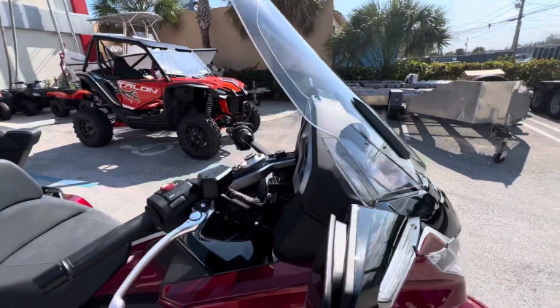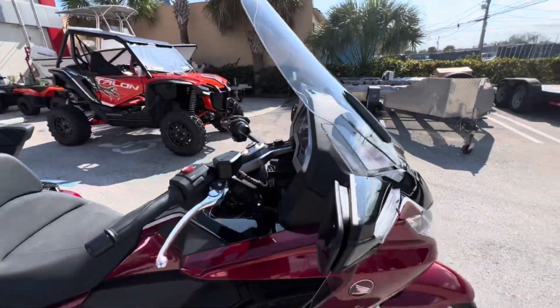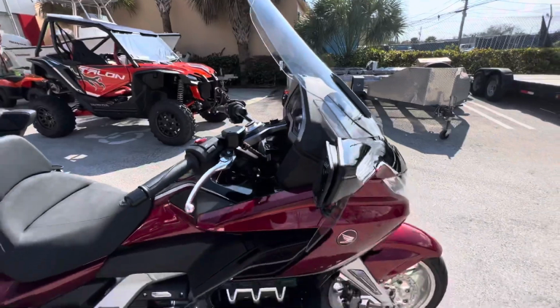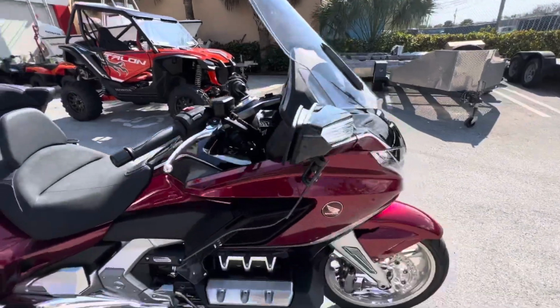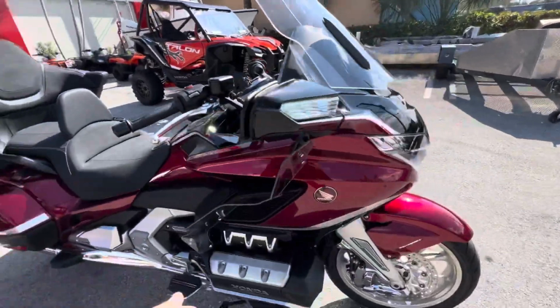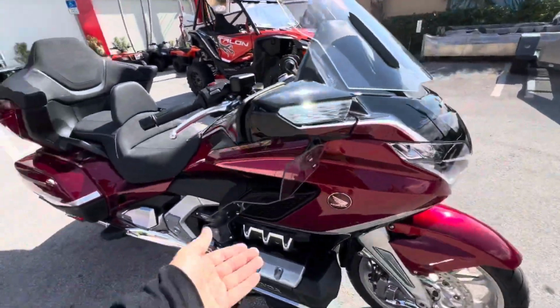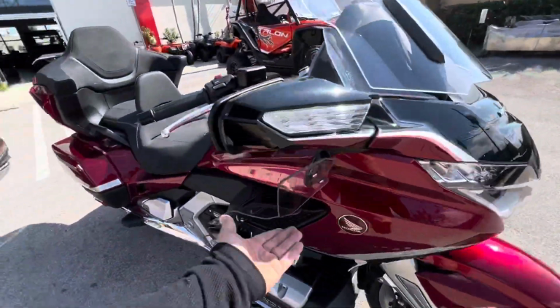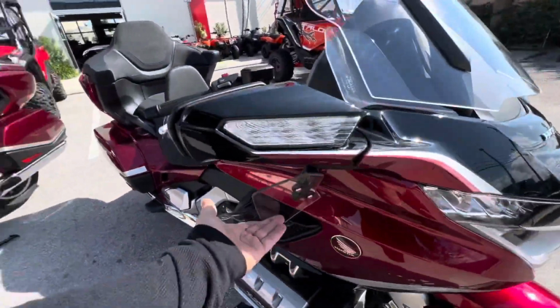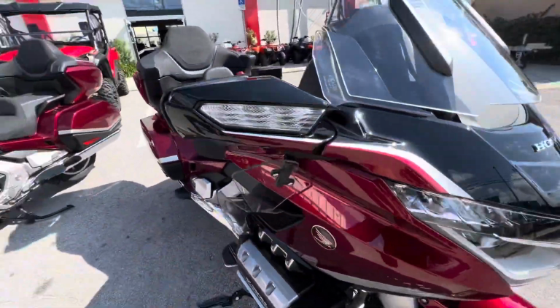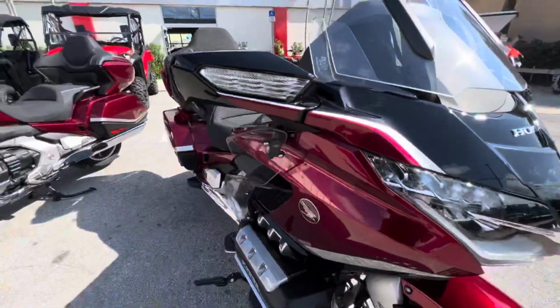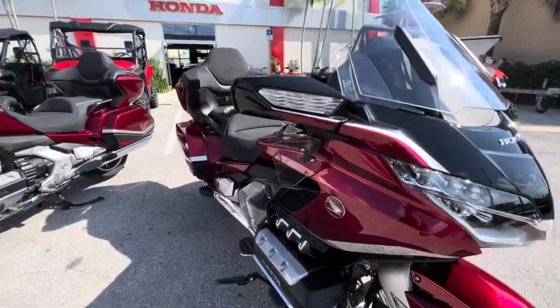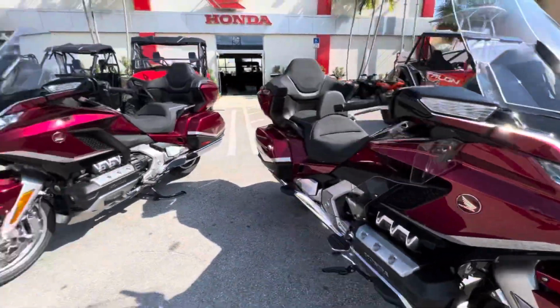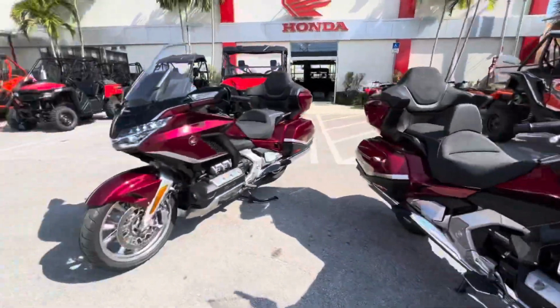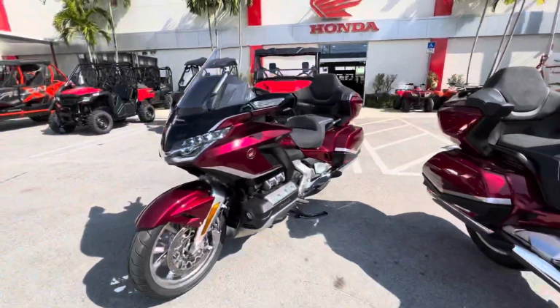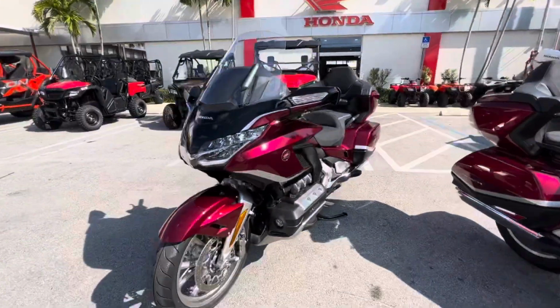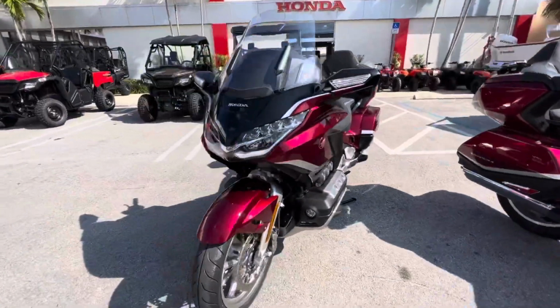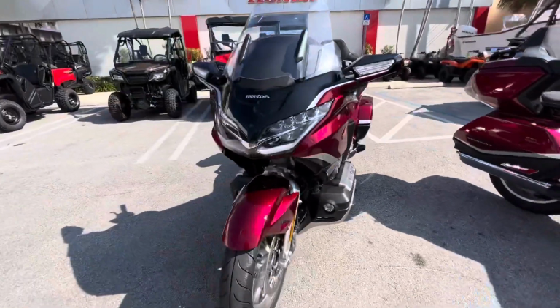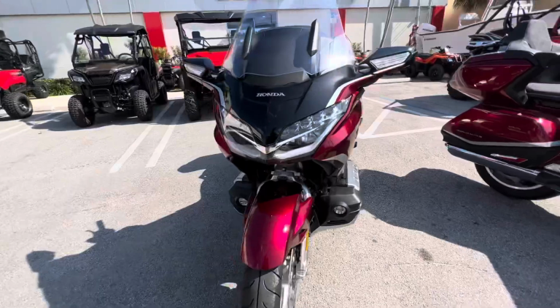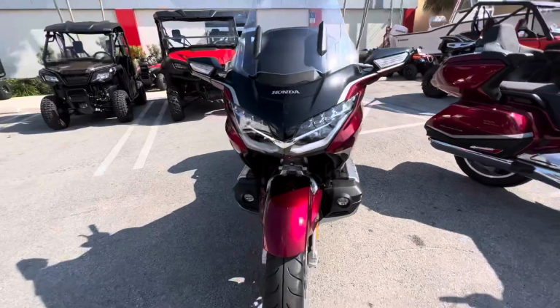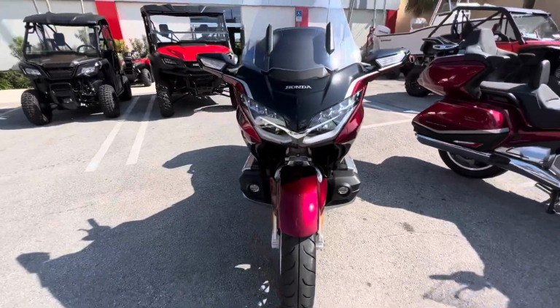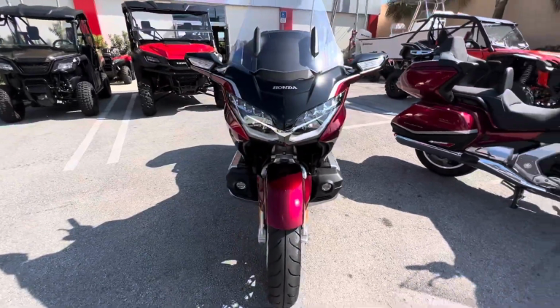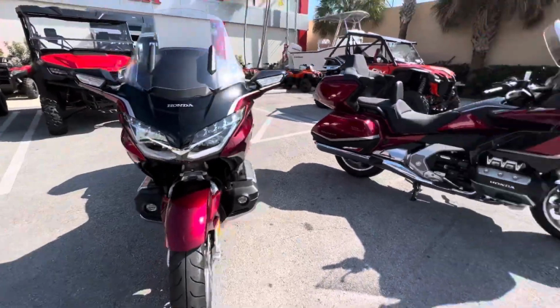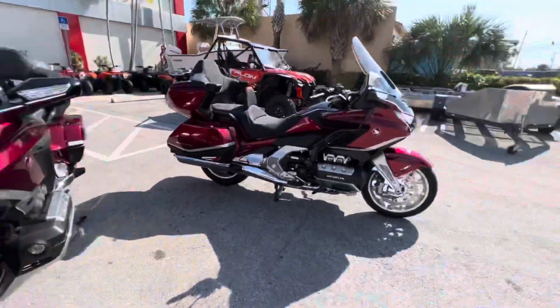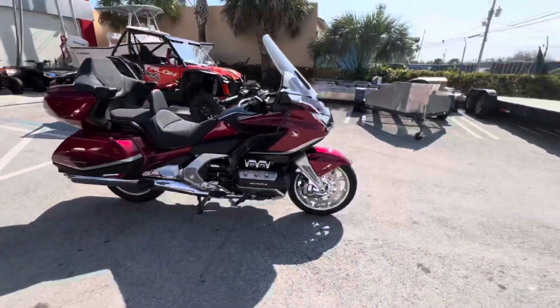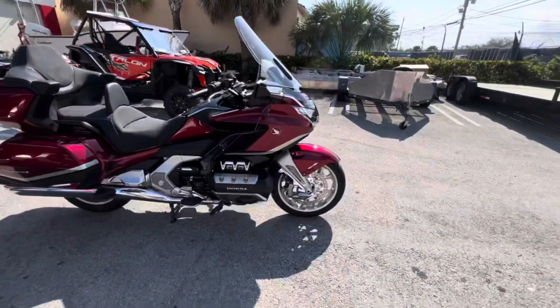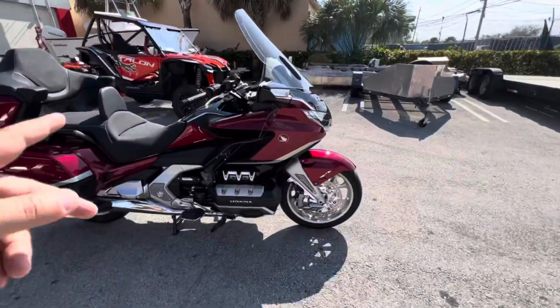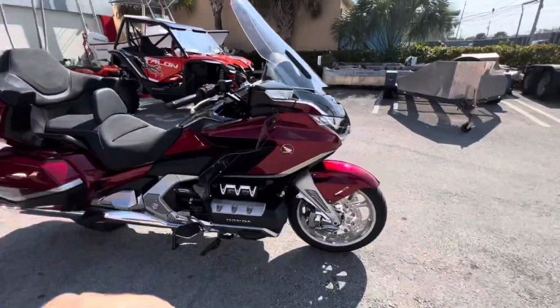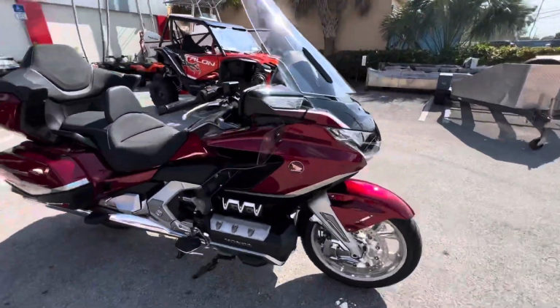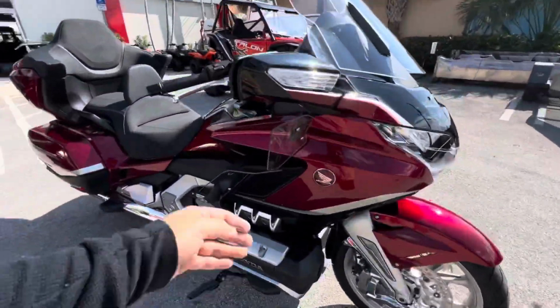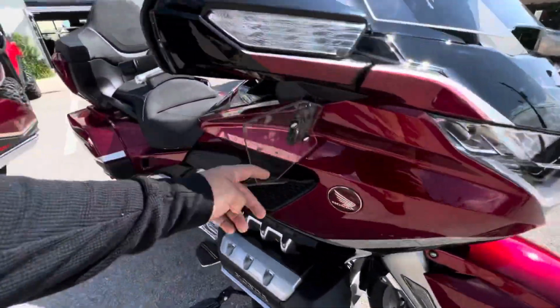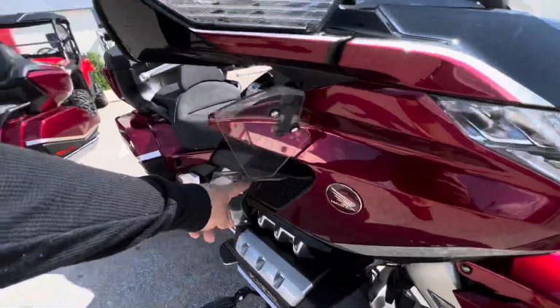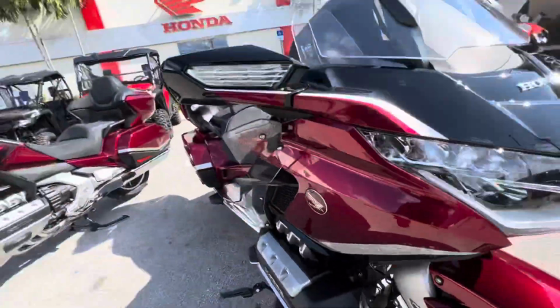Up next, you're going to see wind deflection. If you're riding on a road and you want to protect yourself from the wind and the elements, you want some wind deflectors such as these.